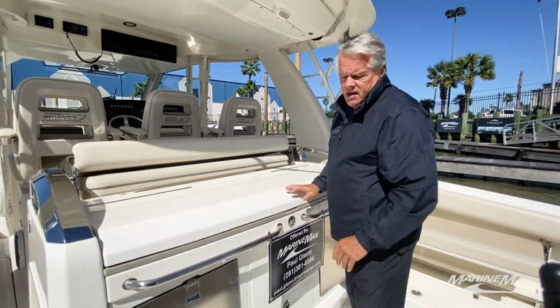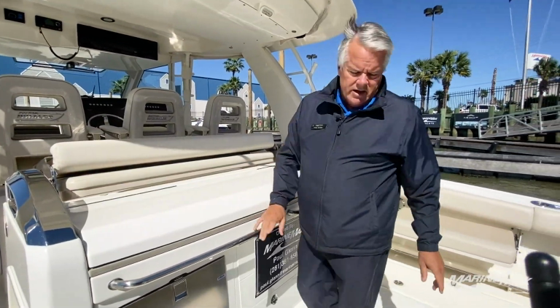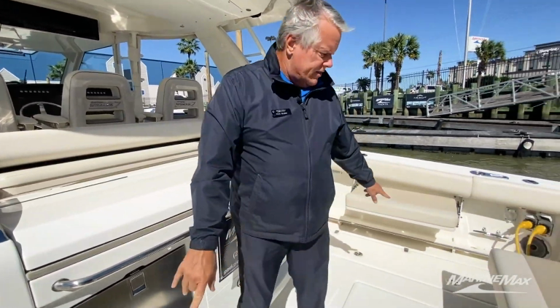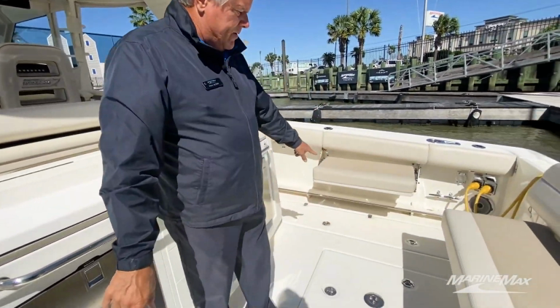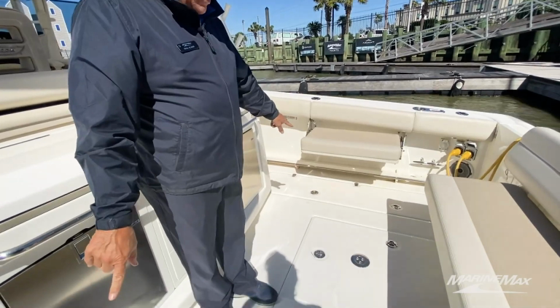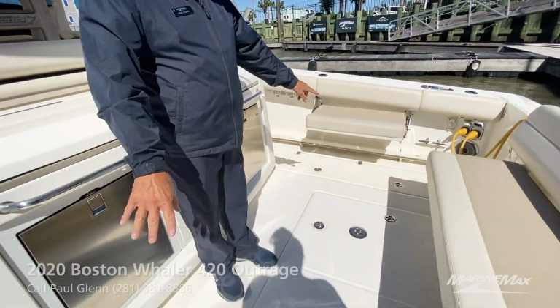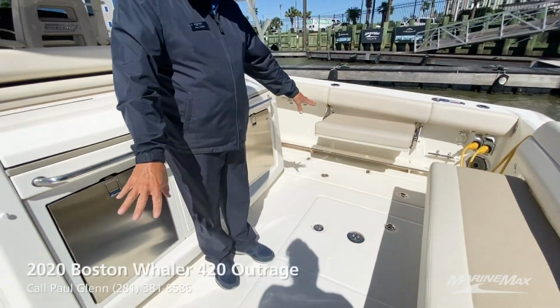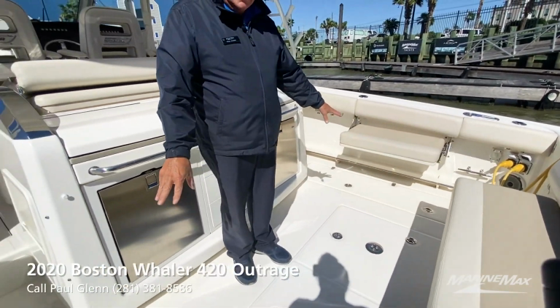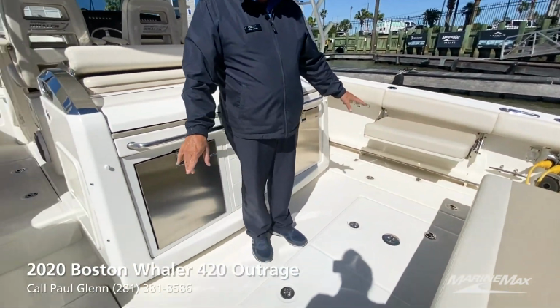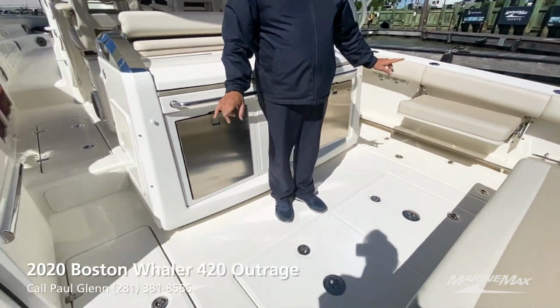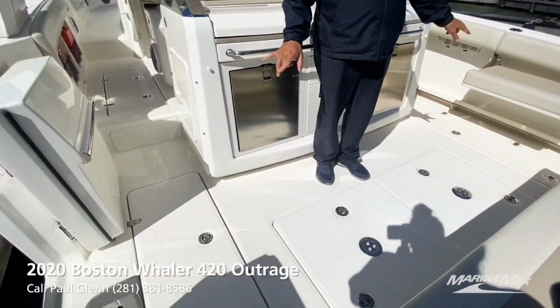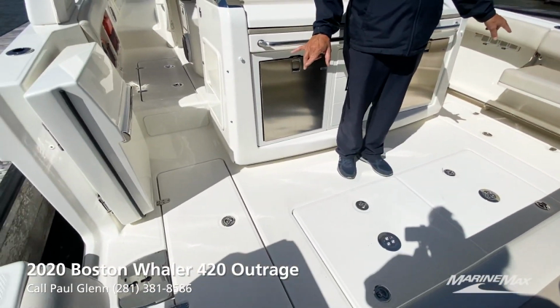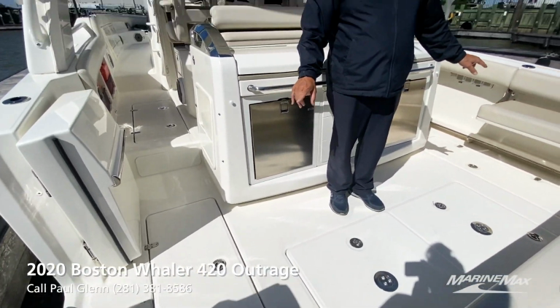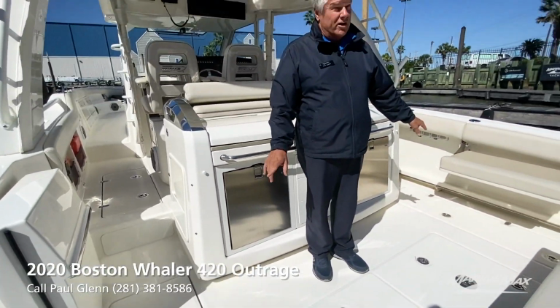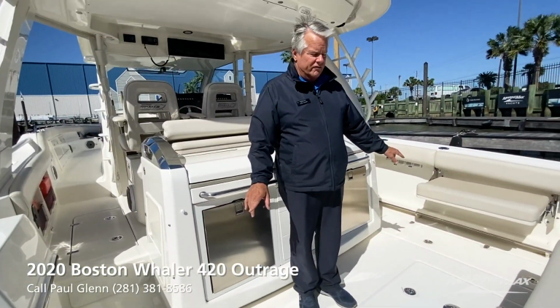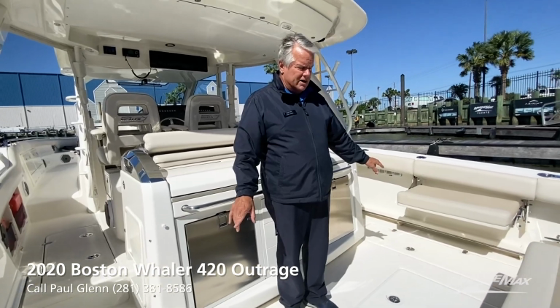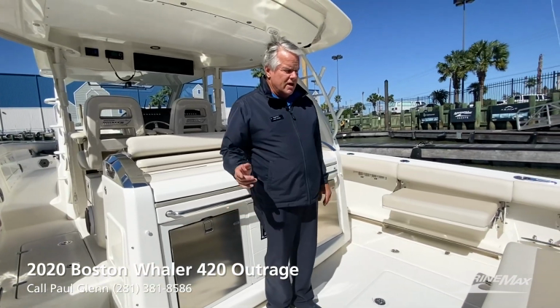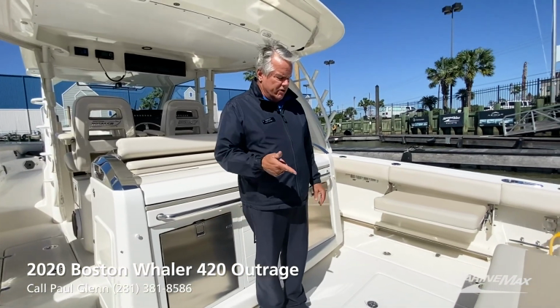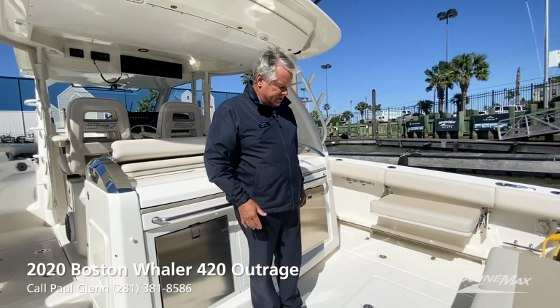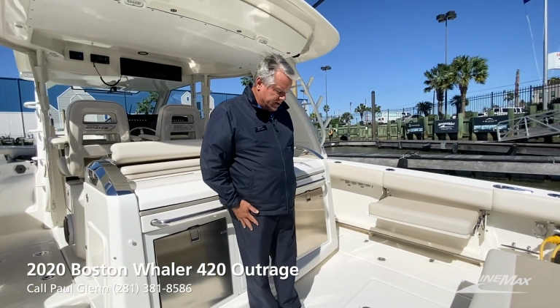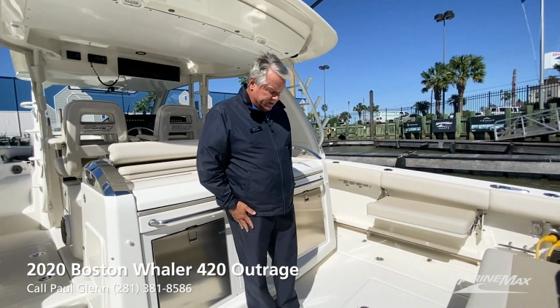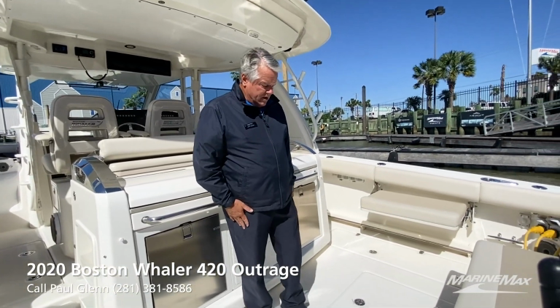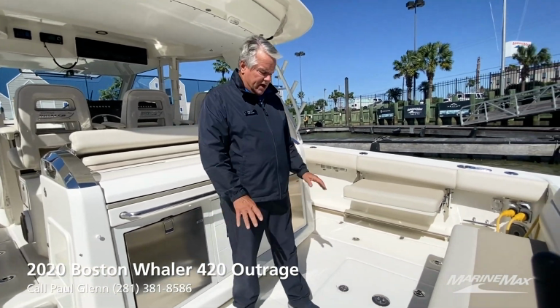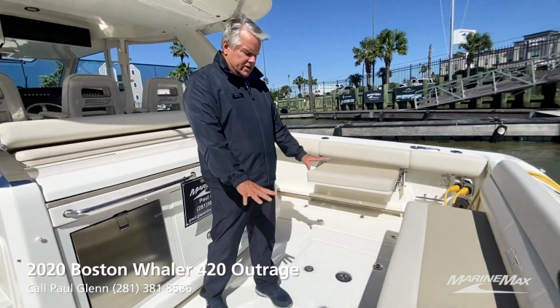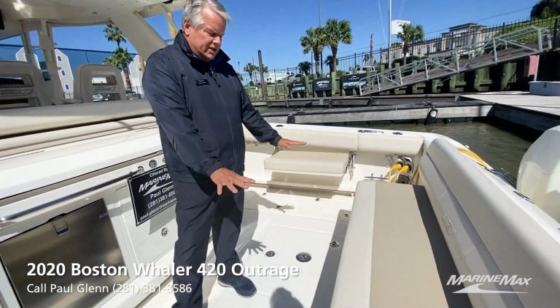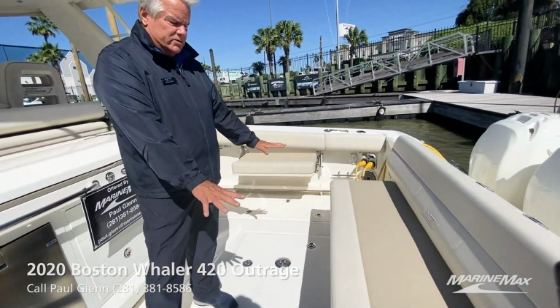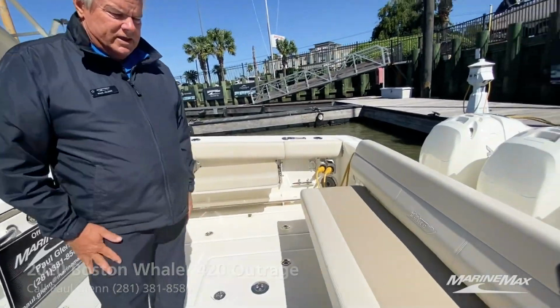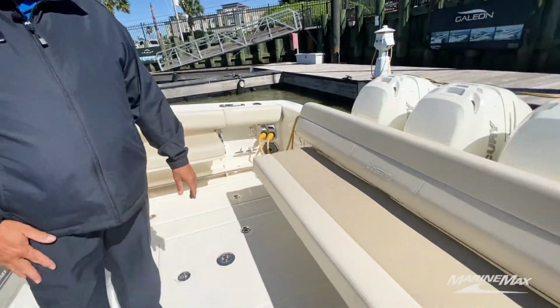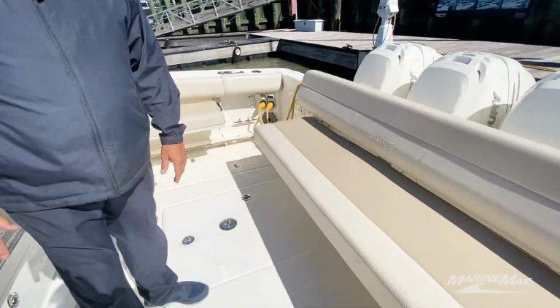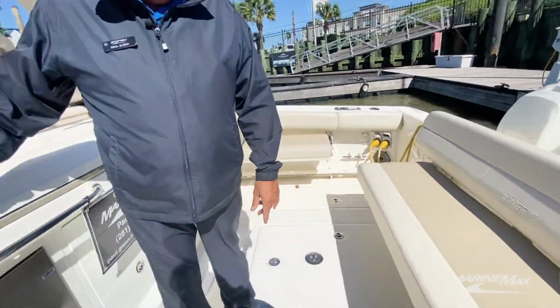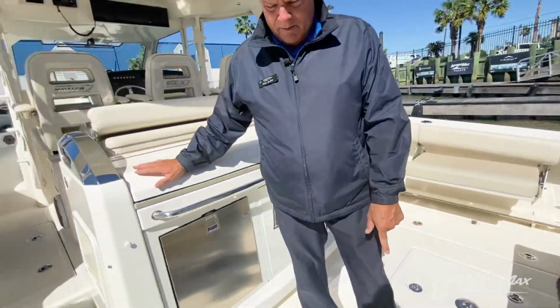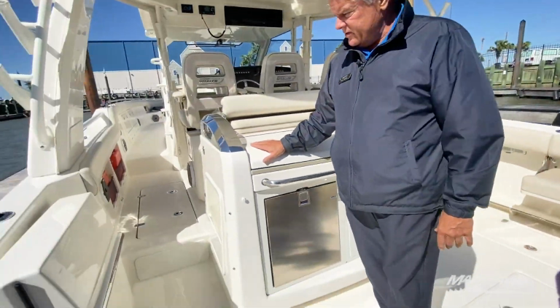On each side of the cockpit we've got really large fish boxes. Those aren't just fish boxes — those are refrigerated fish boxes that run off the diesel generator. We've also got double teak tables that plug in right here. See the little mounts there.